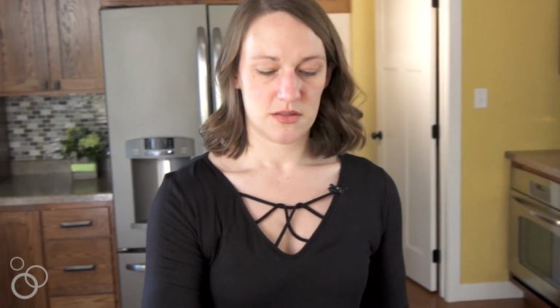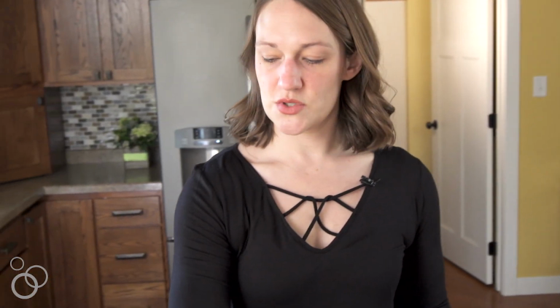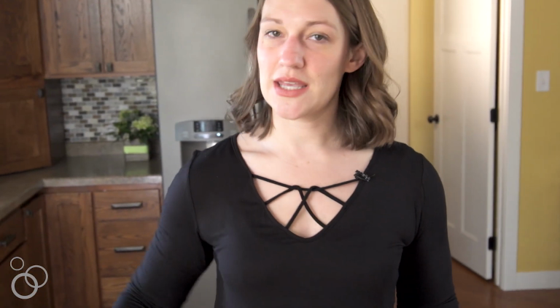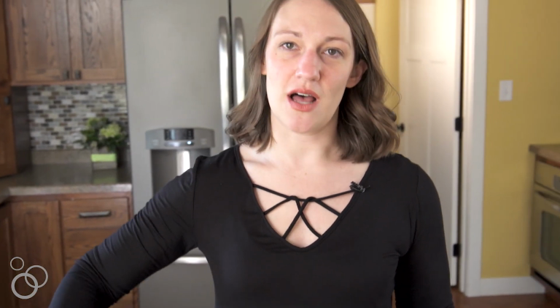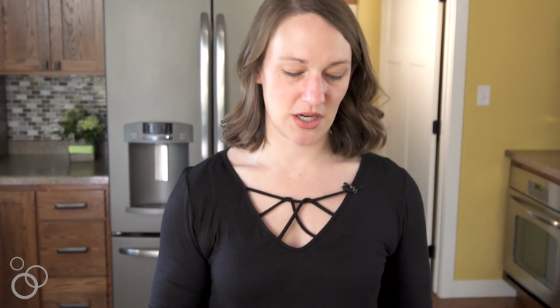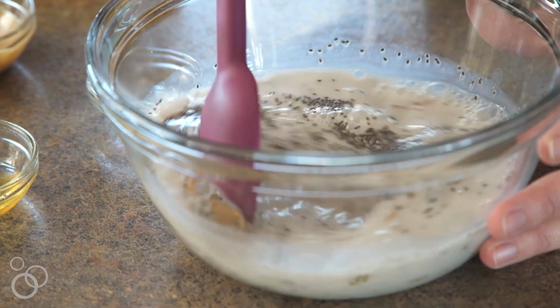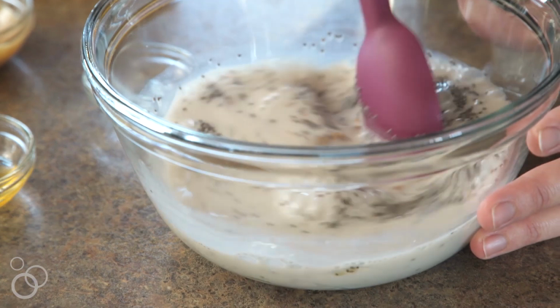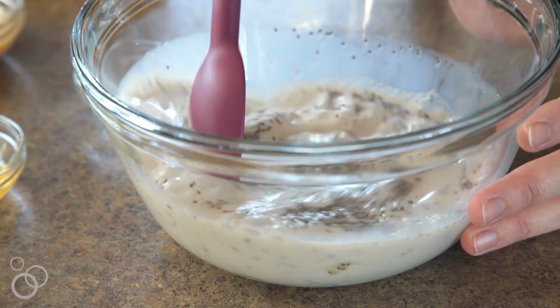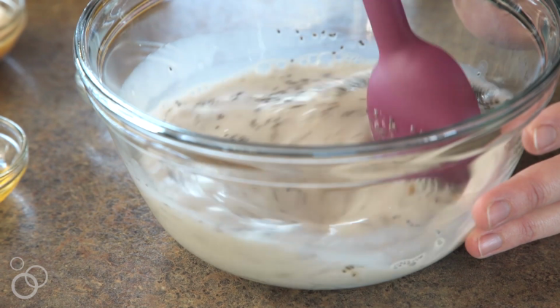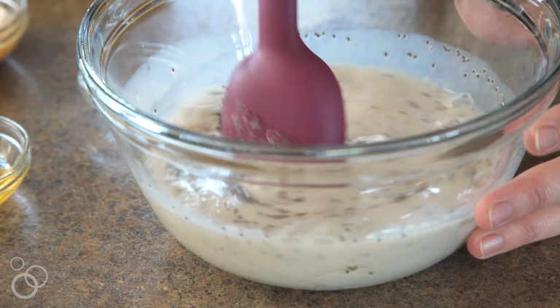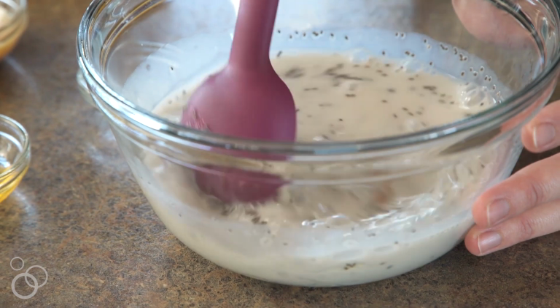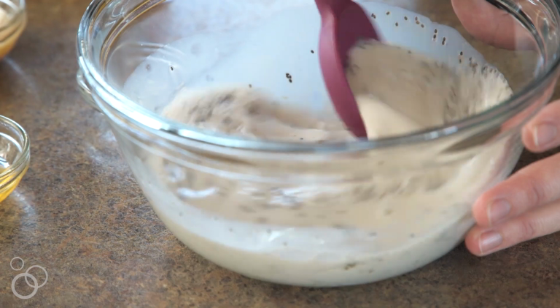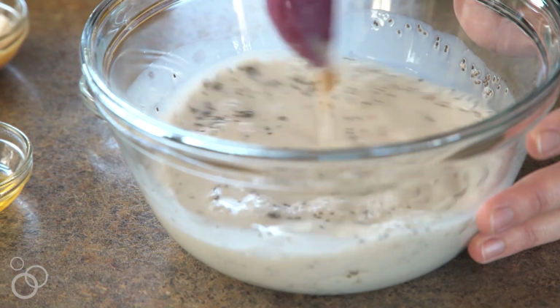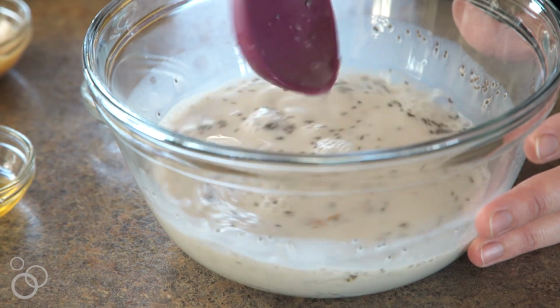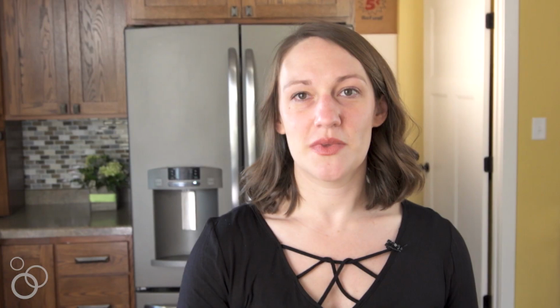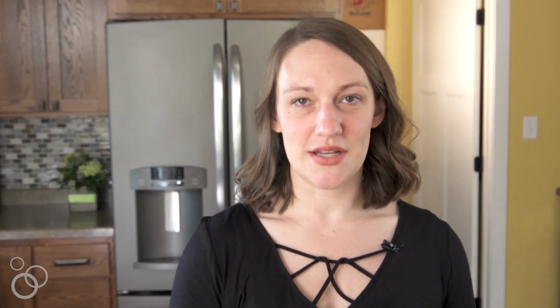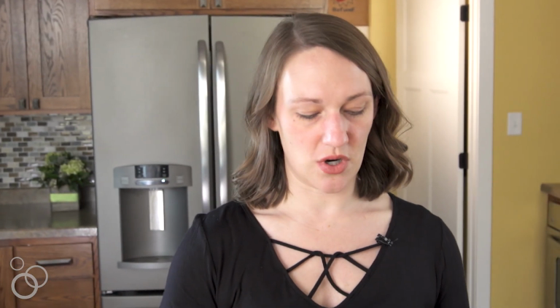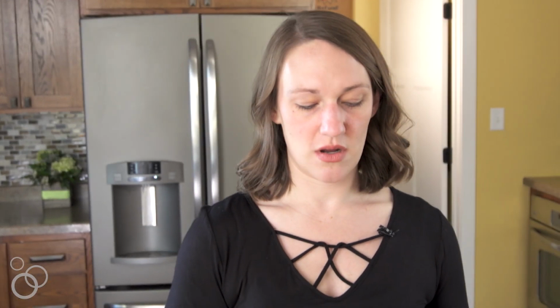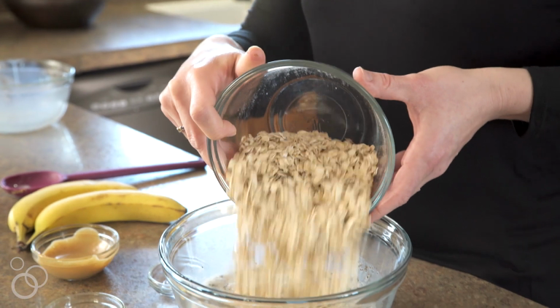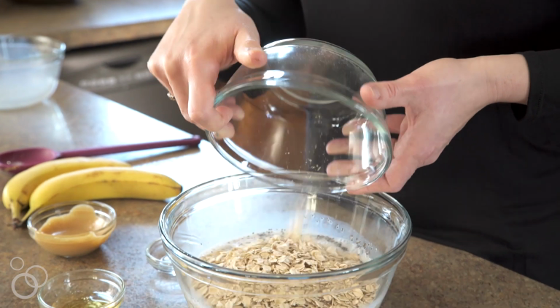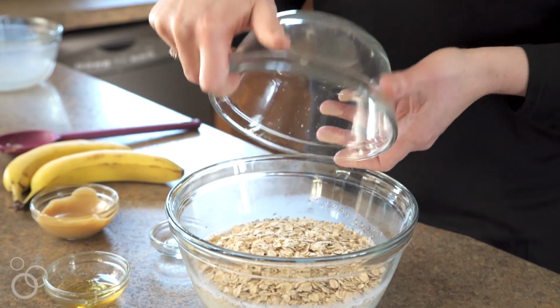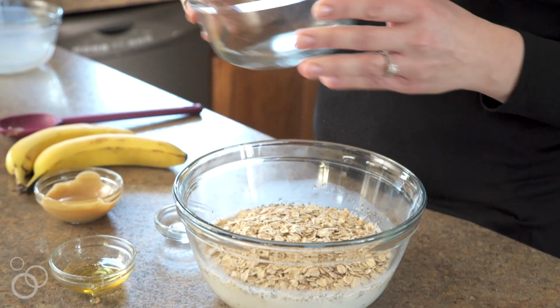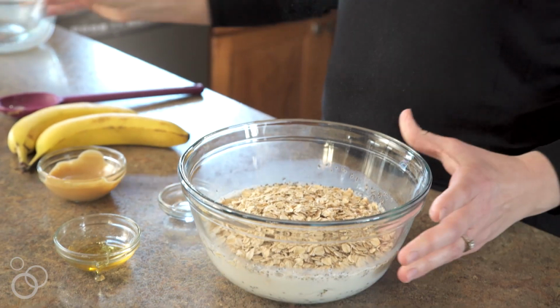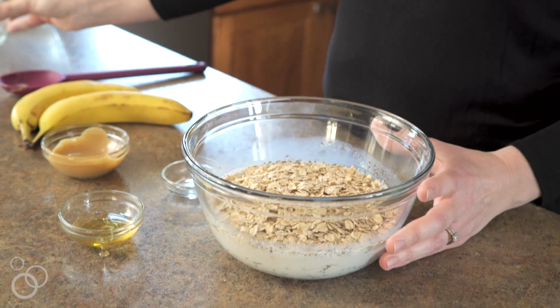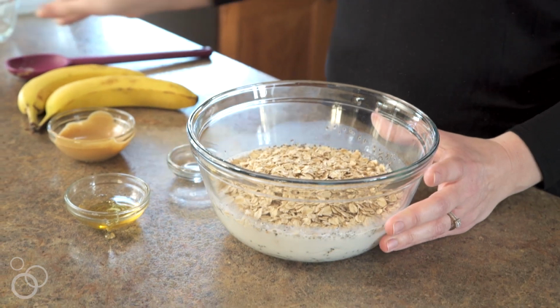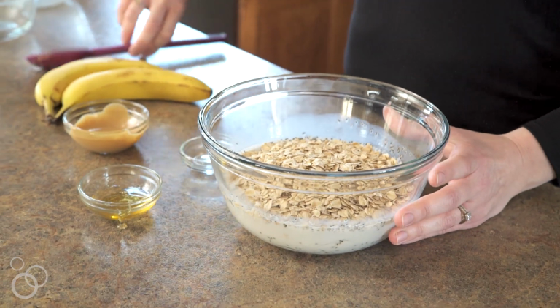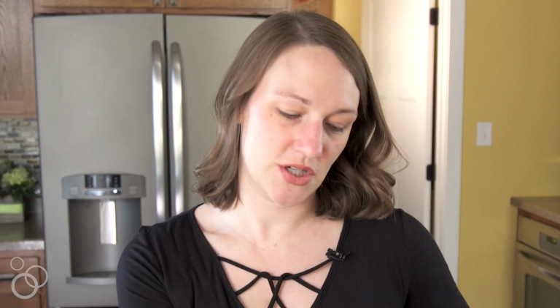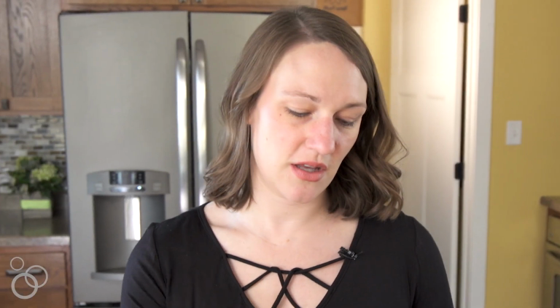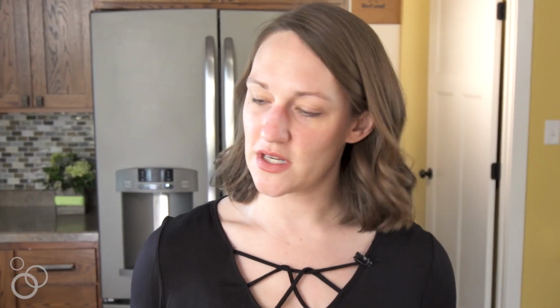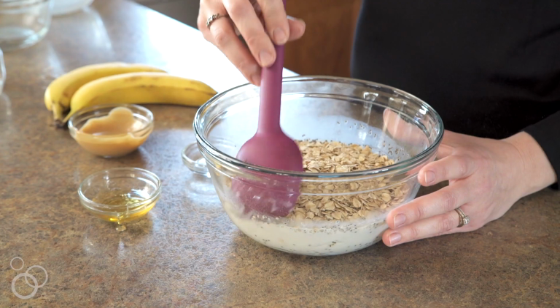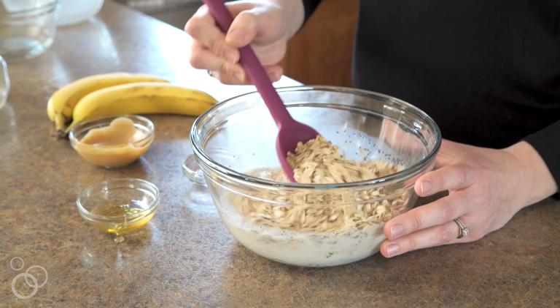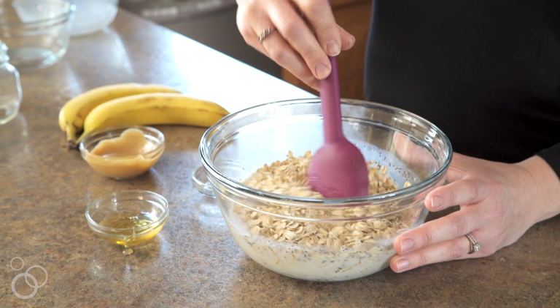Just mix all the ingredients together until they're well combined. After that's mixed up, you'll add your old-fashioned oats to your milk mixture, and then you'll give it another good mix.